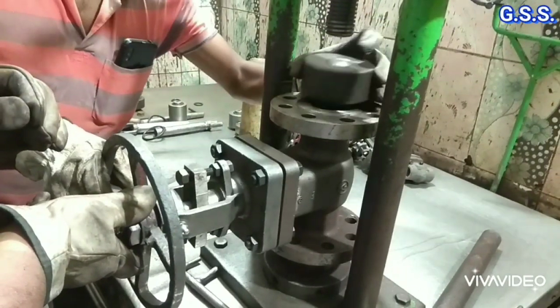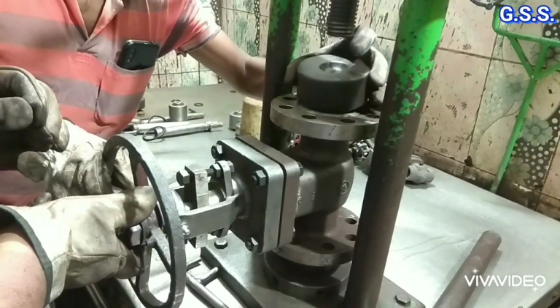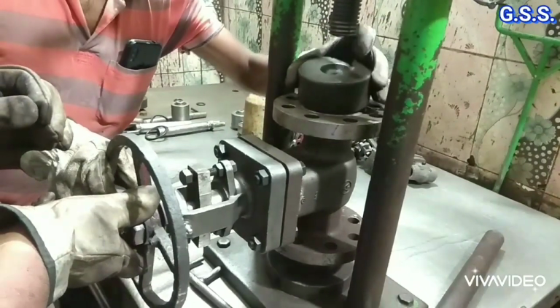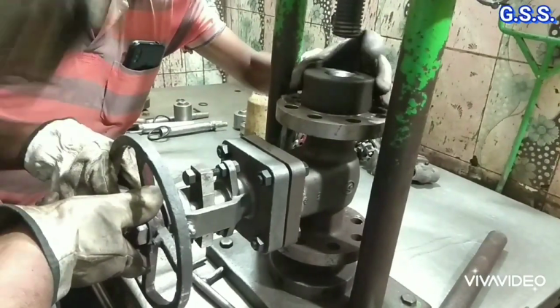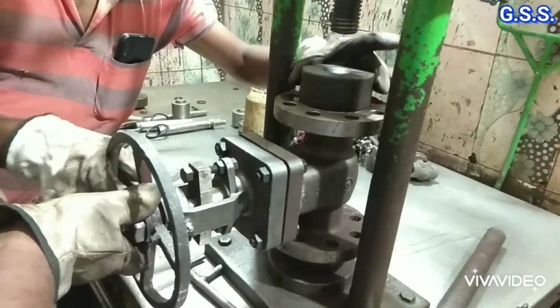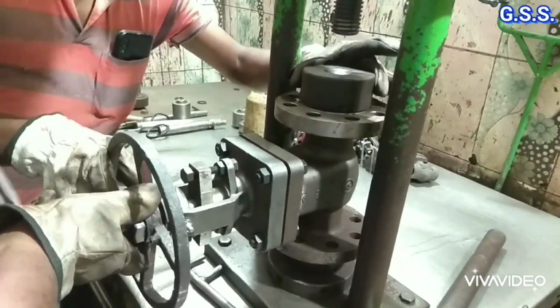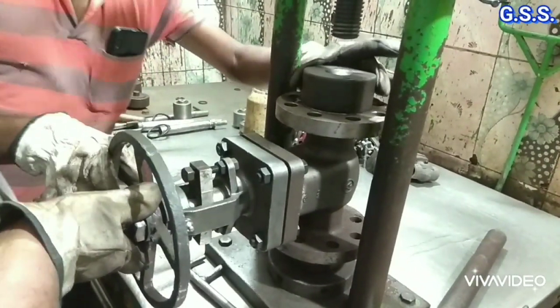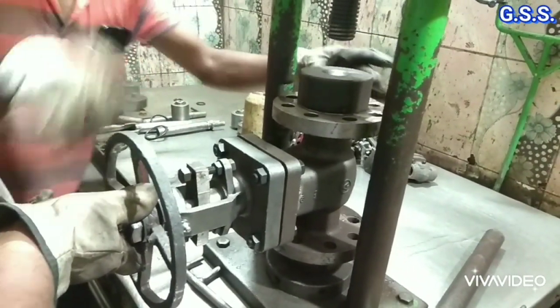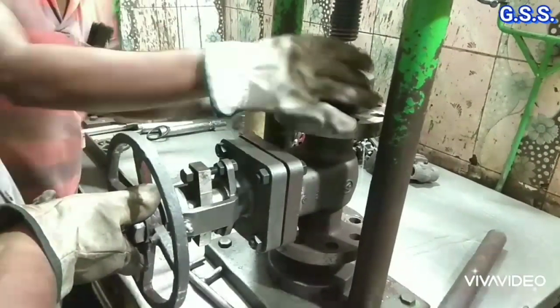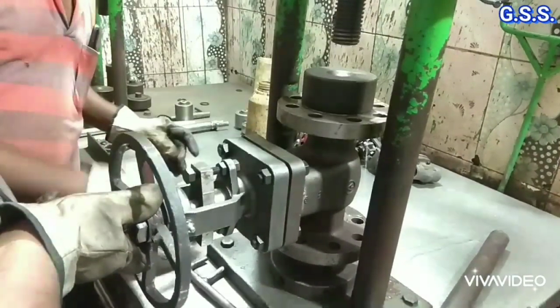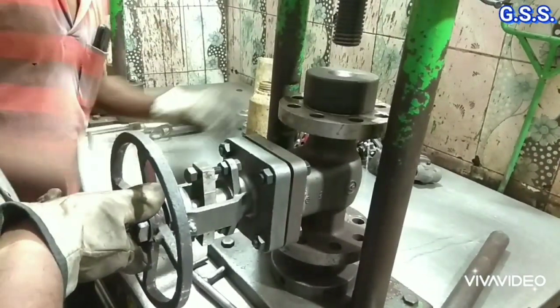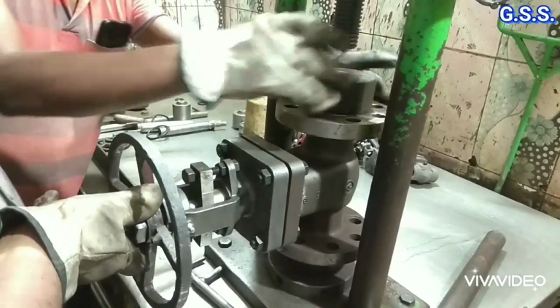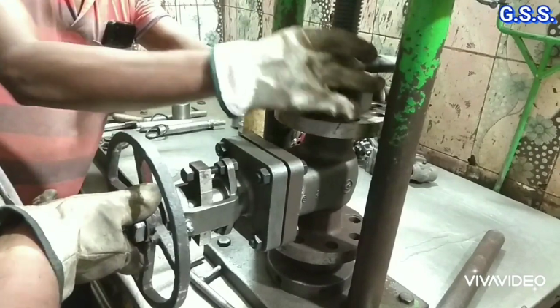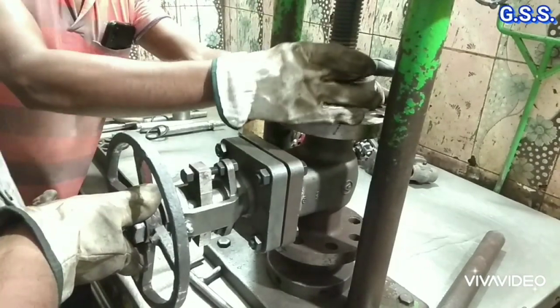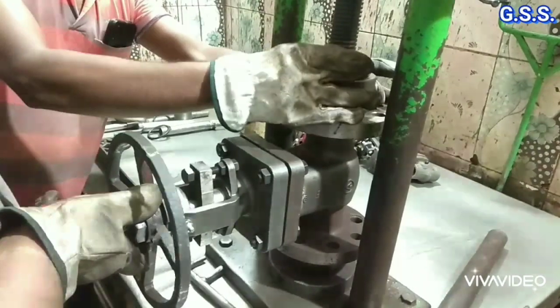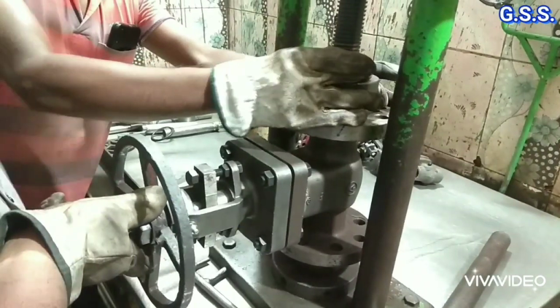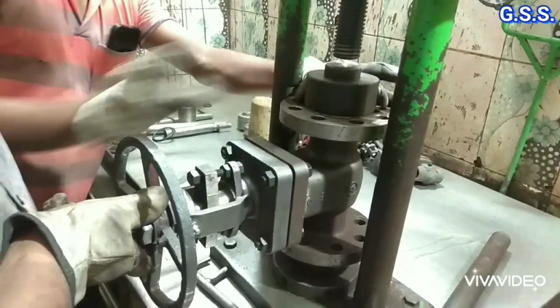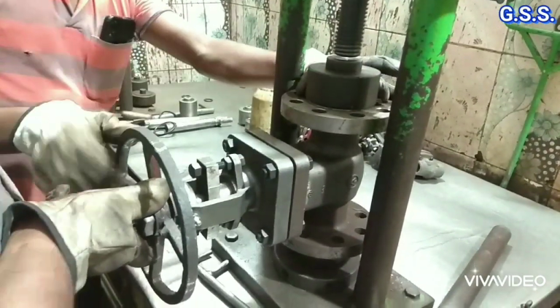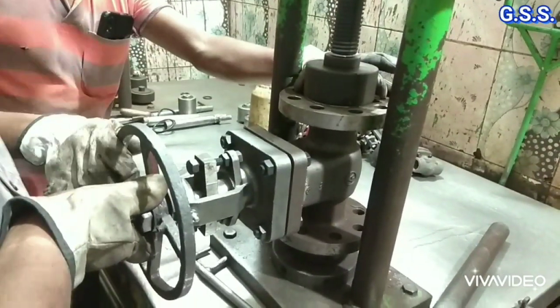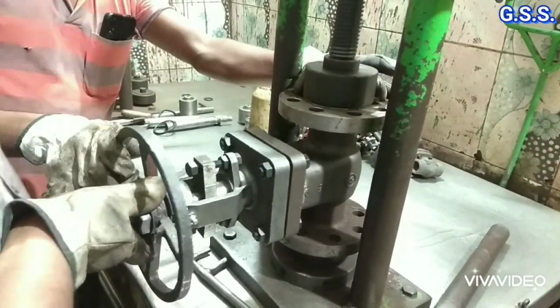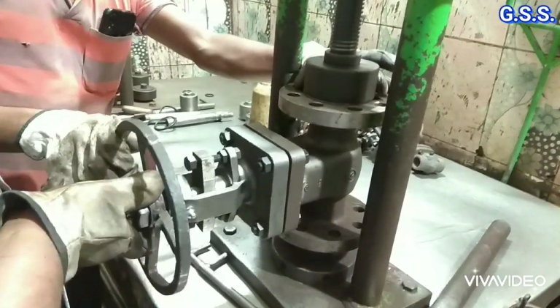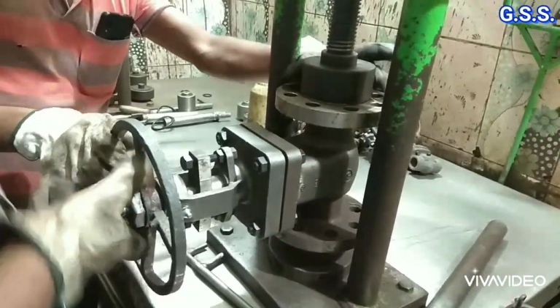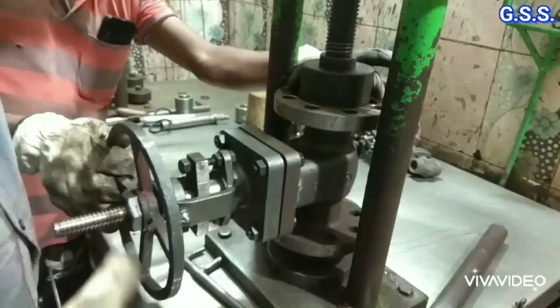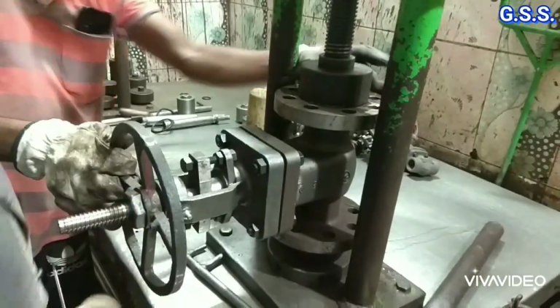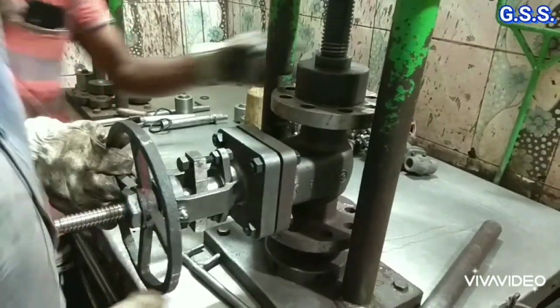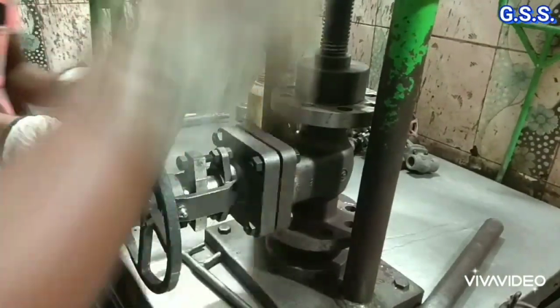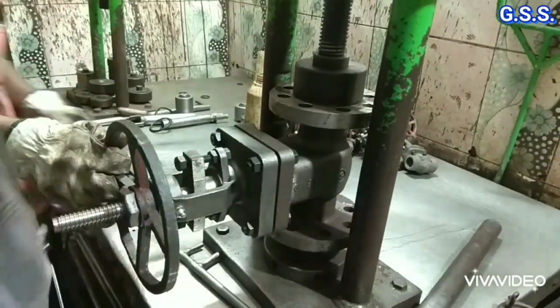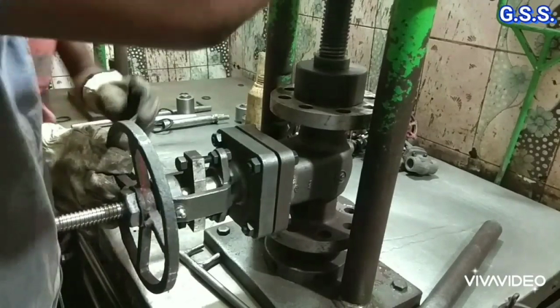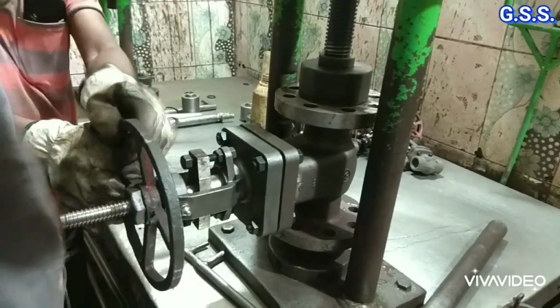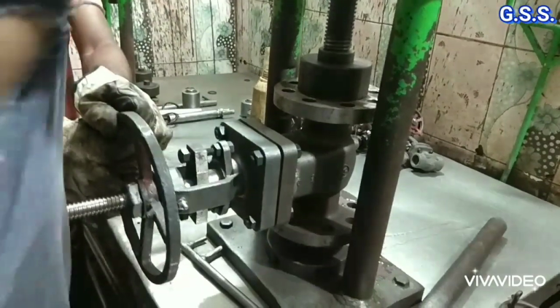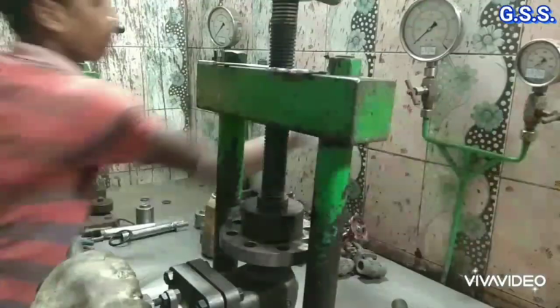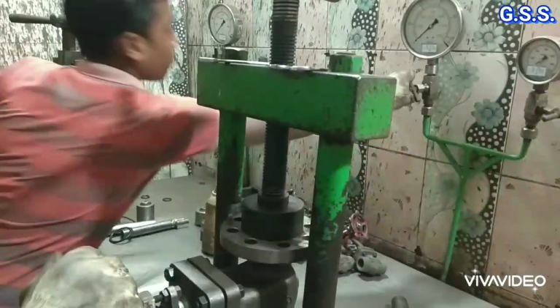This type of test bench is used for testing valves up to 4 inch size, that means up to 100 mm NB size.